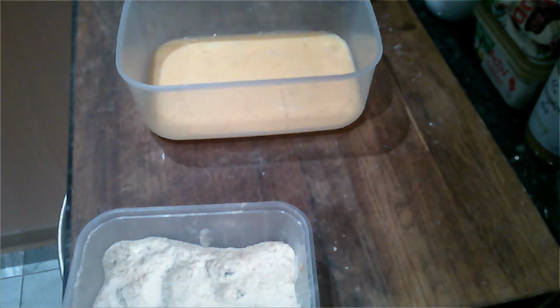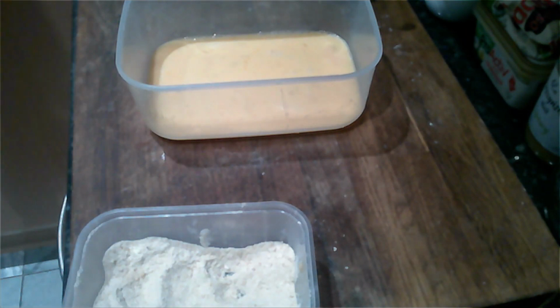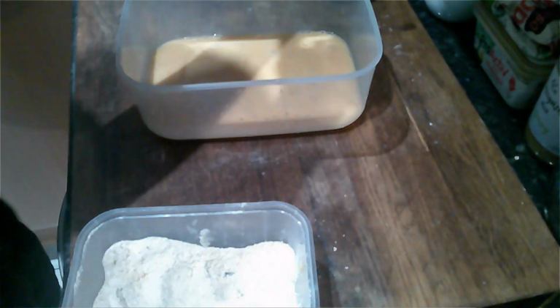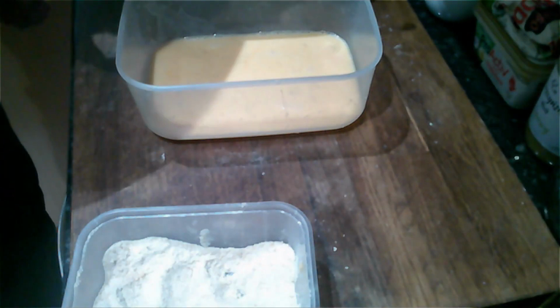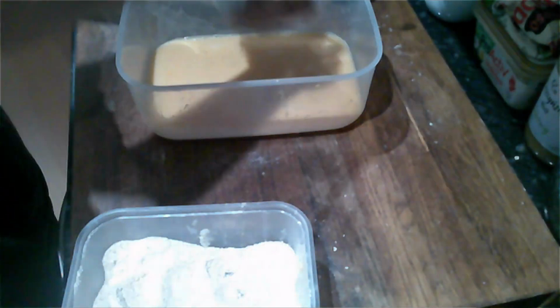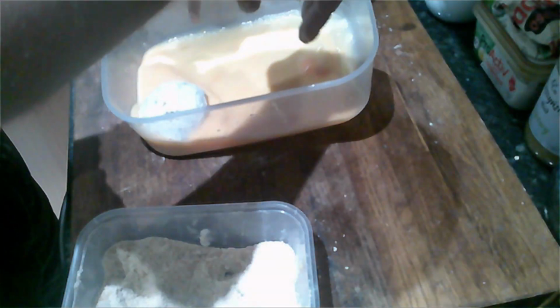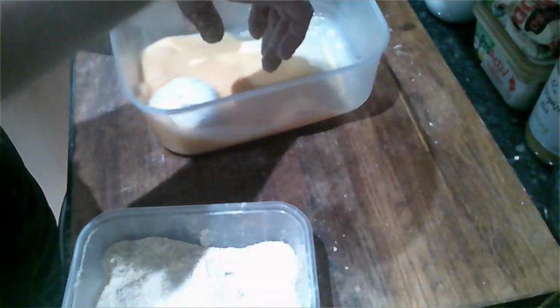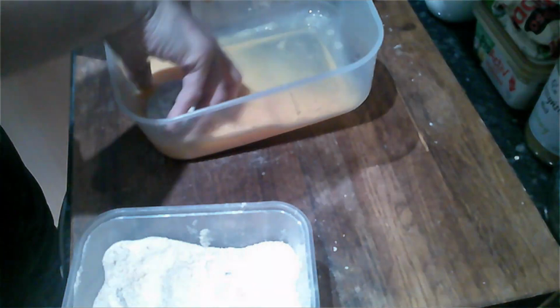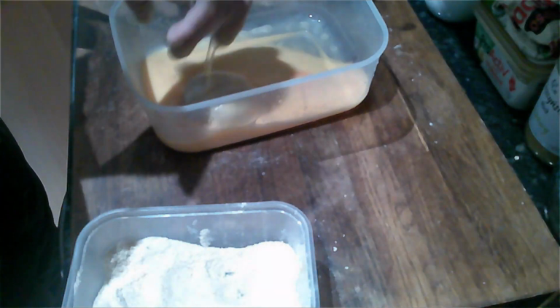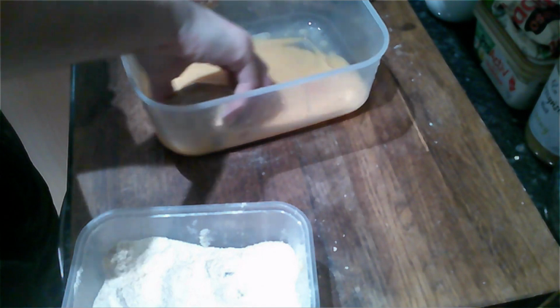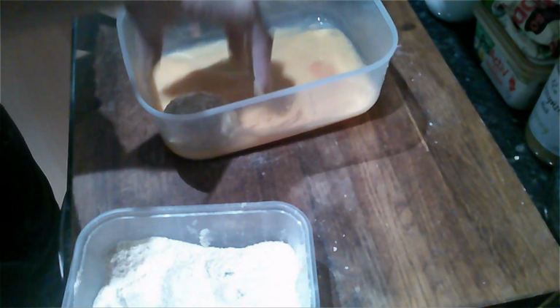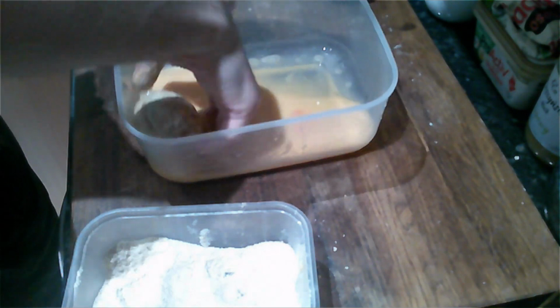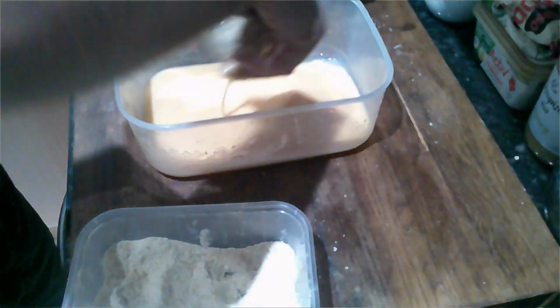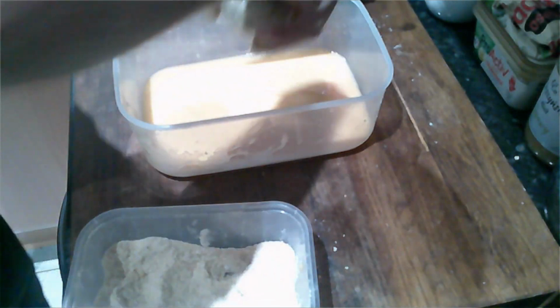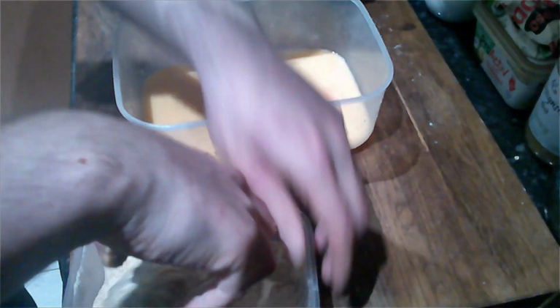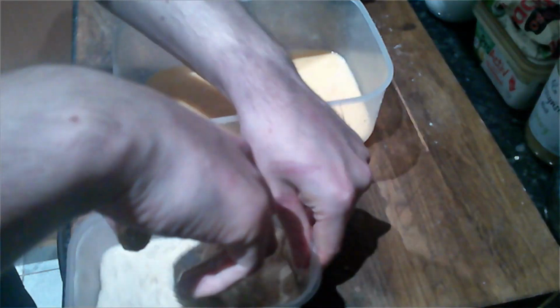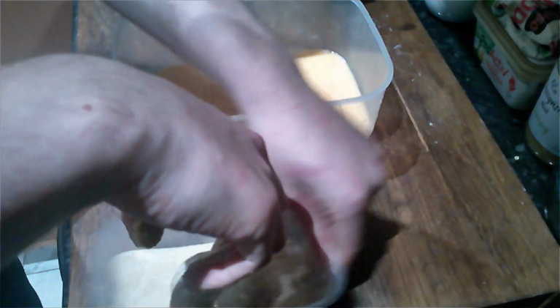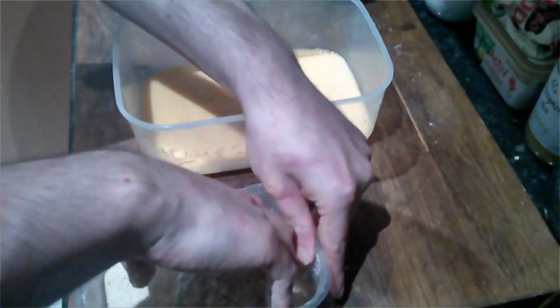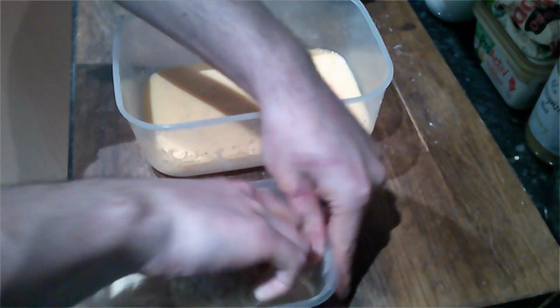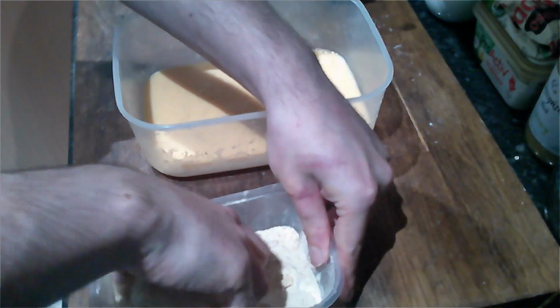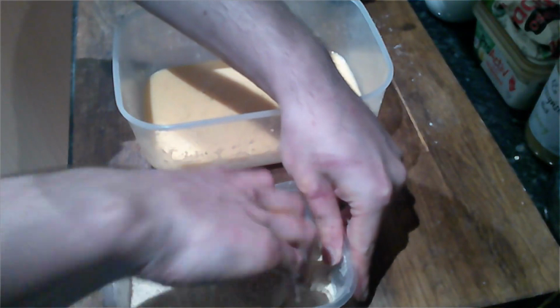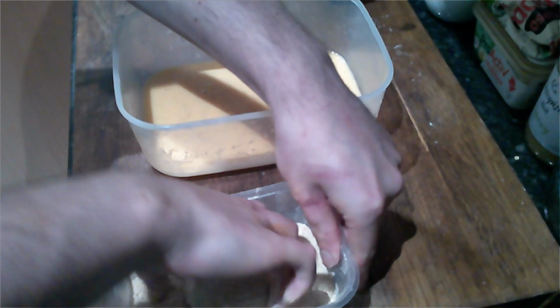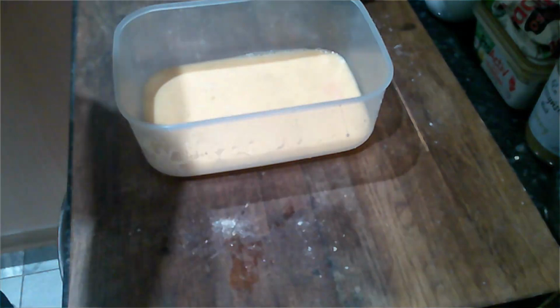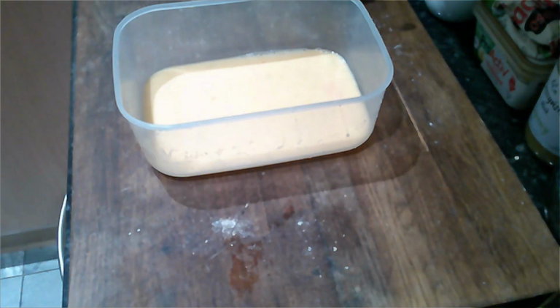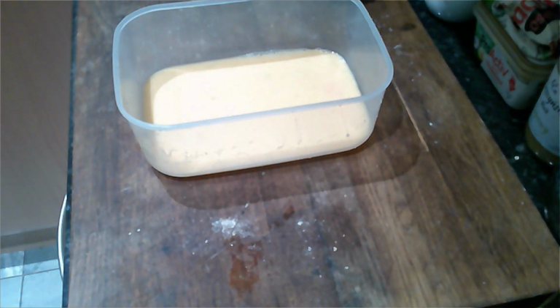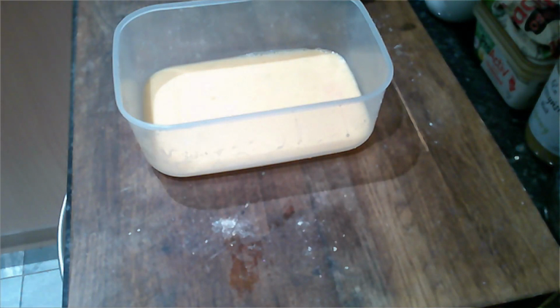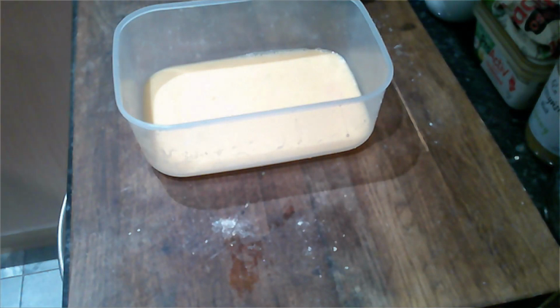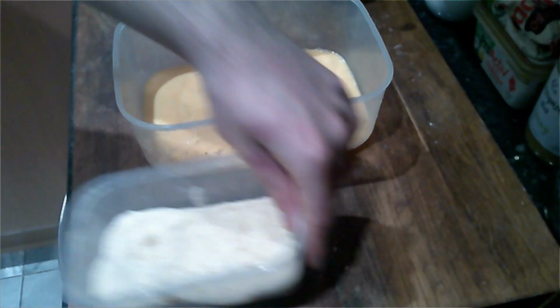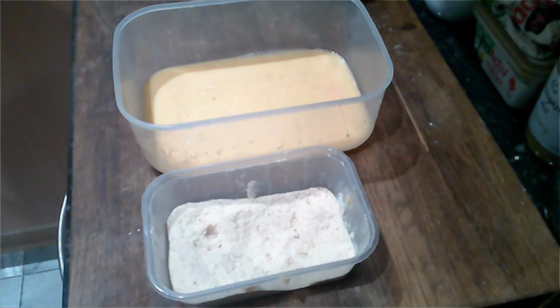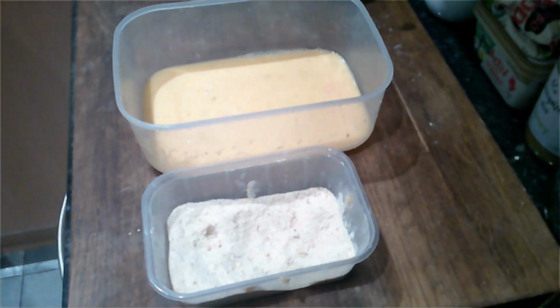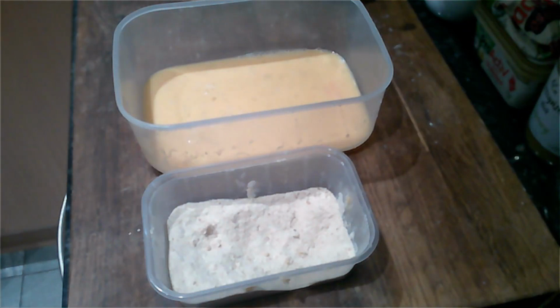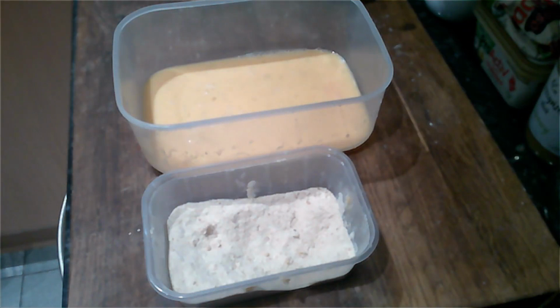To make the breading taste better, I put fried onions on an oven tray and roasted them for about 20 minutes at 200 degrees Celsius. This will get the oil out, so you can use a paper towel to soak it all up before adding them to your breadcrumbs.